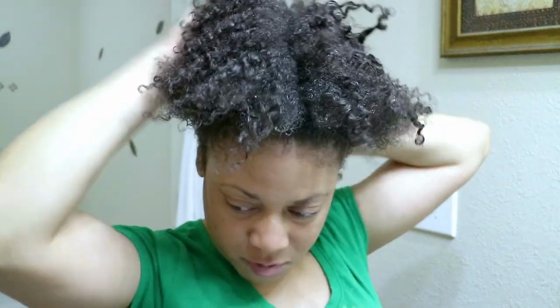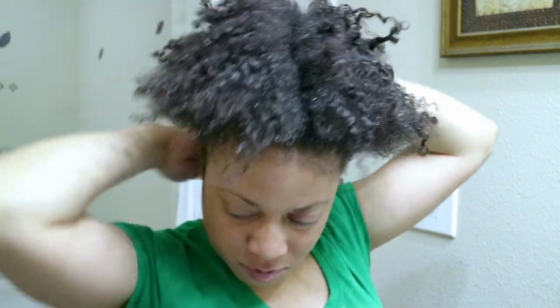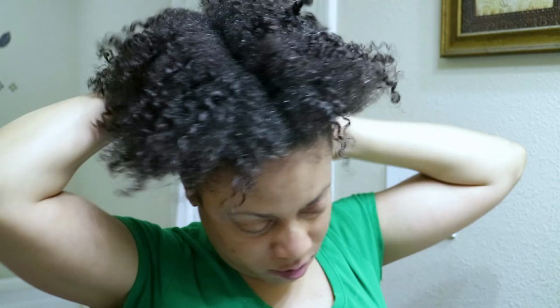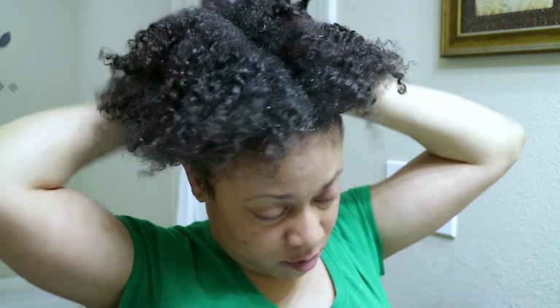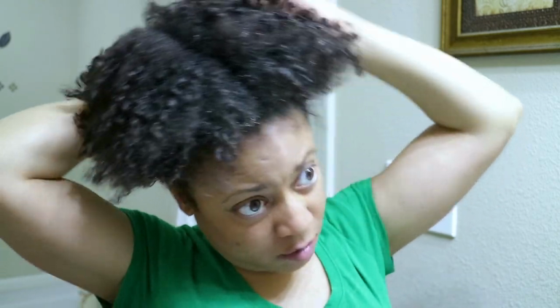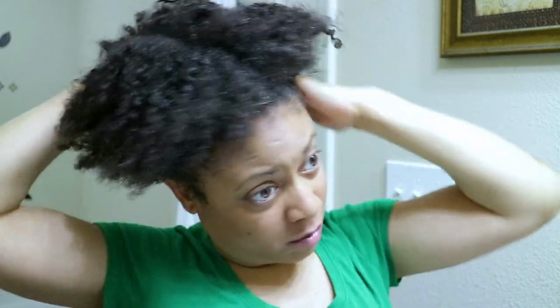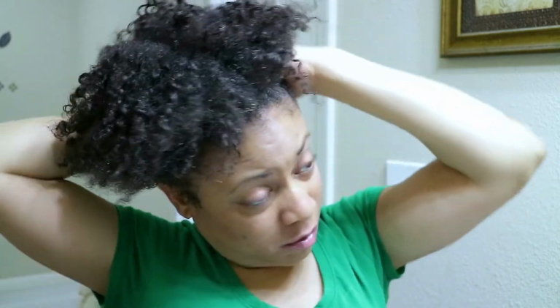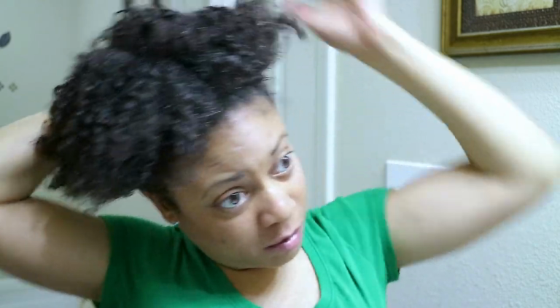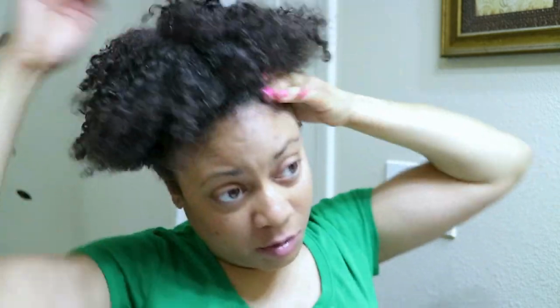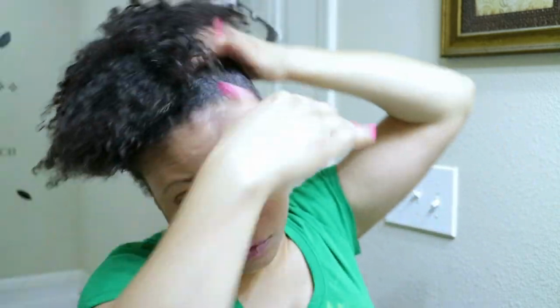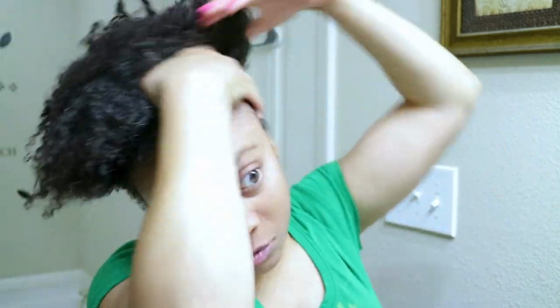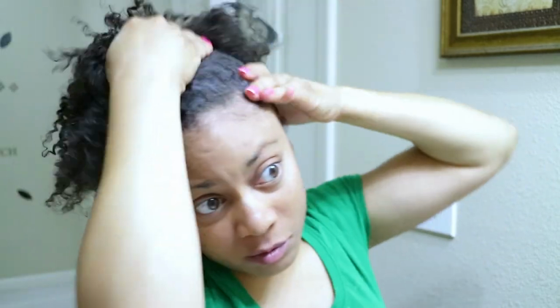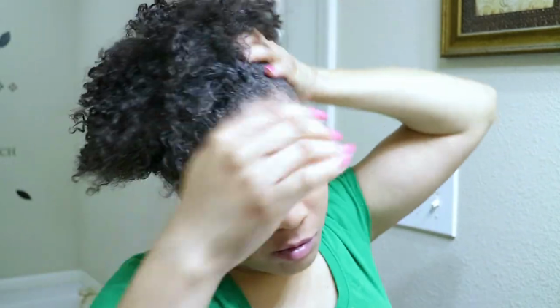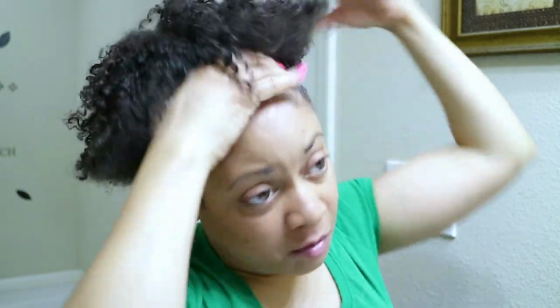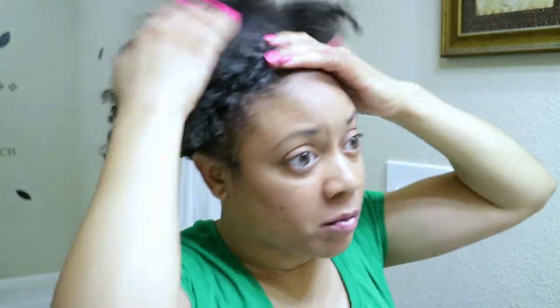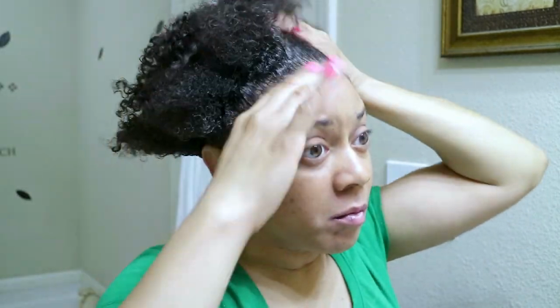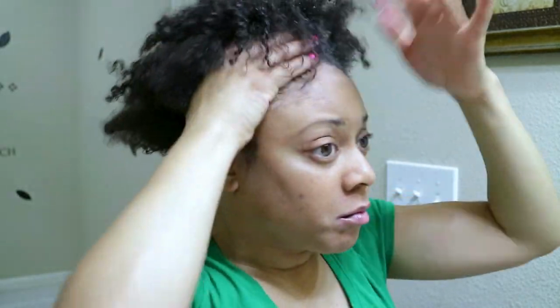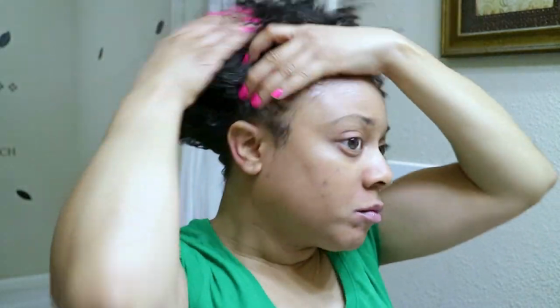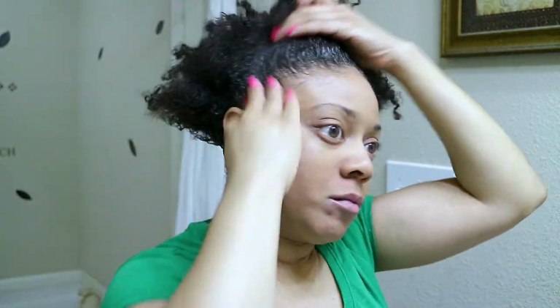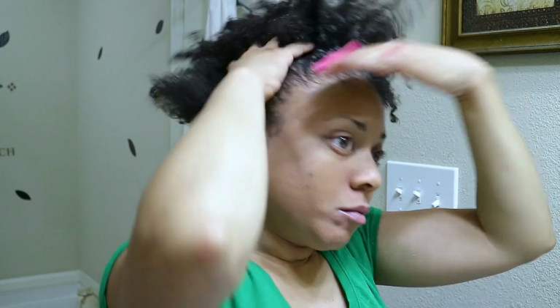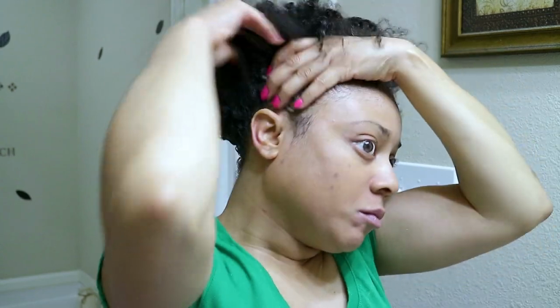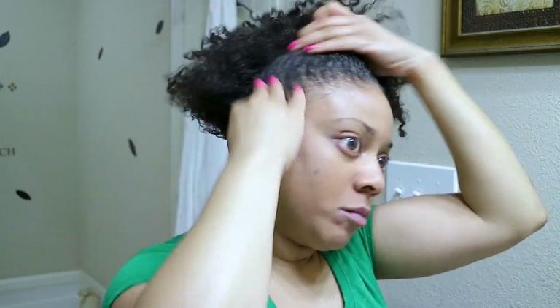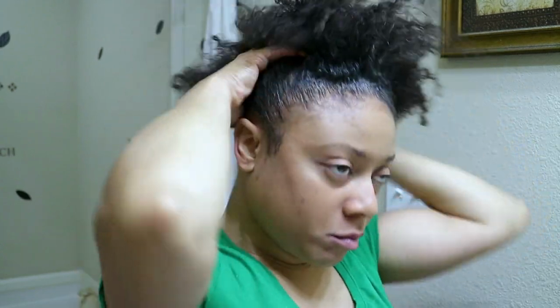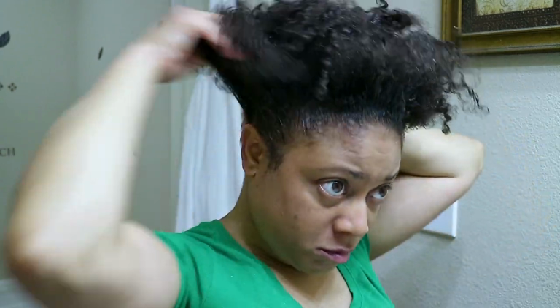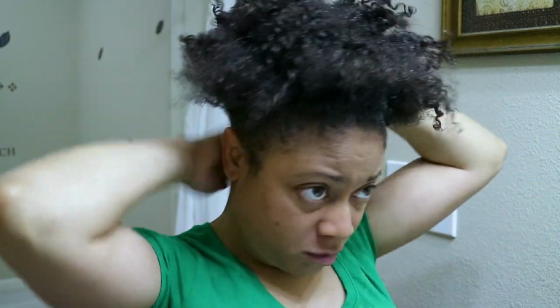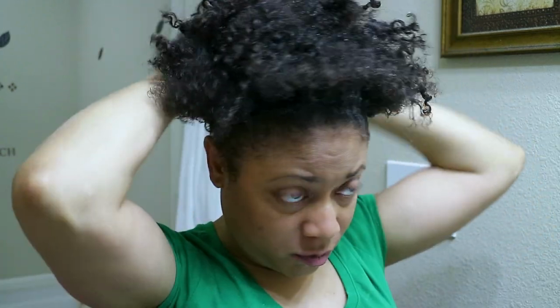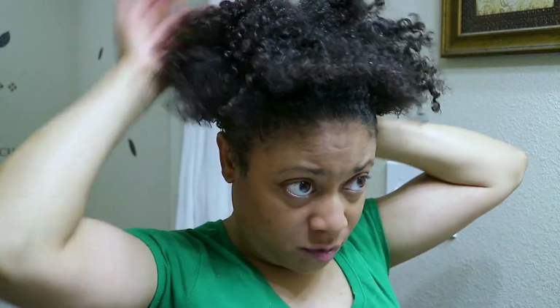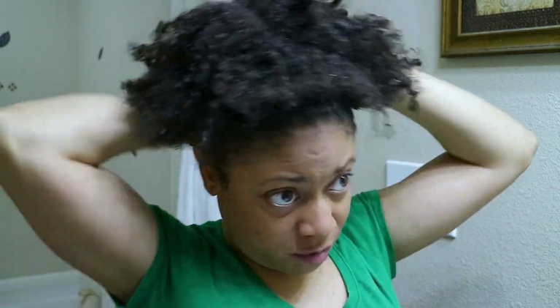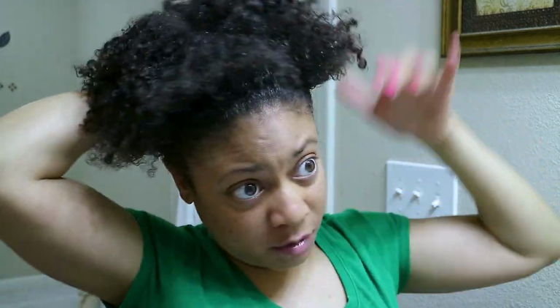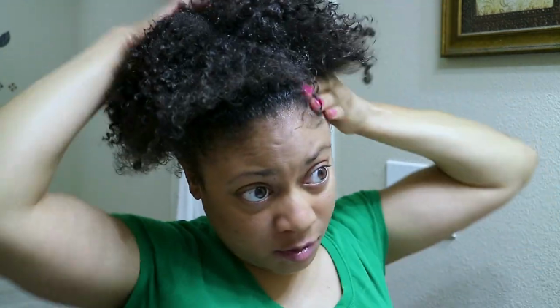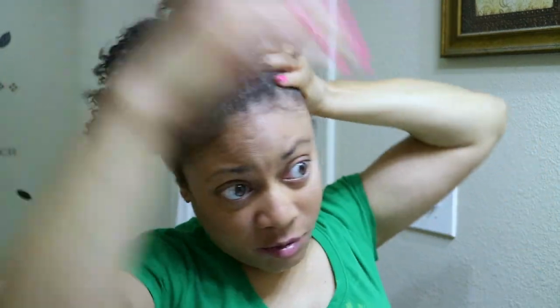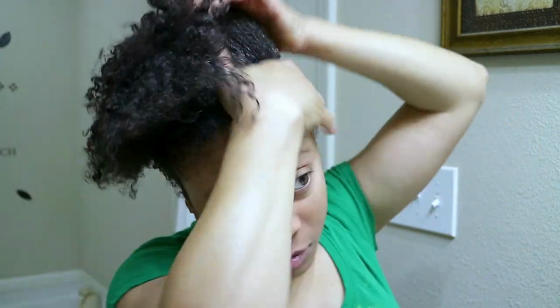Just a side note on this gel: if you want that slick, edges-ain't-going-nowhere look, you don't want to use this product when your hair is wet. Trust me, your hair will curl up and it won't lay down.